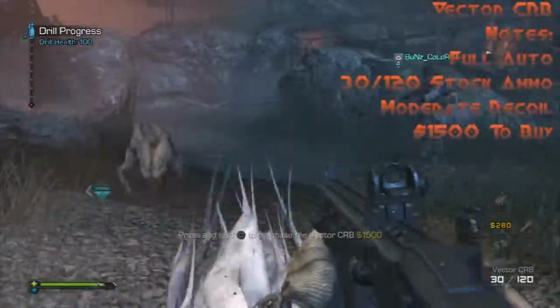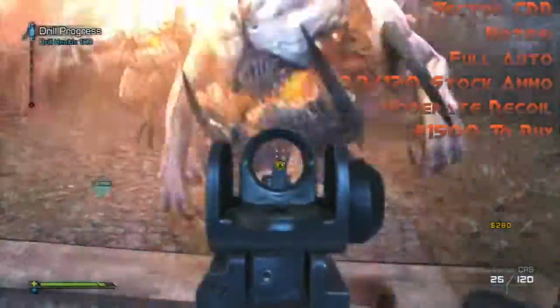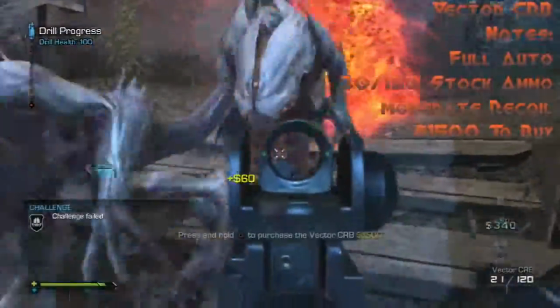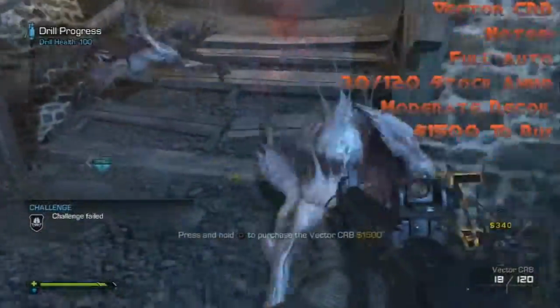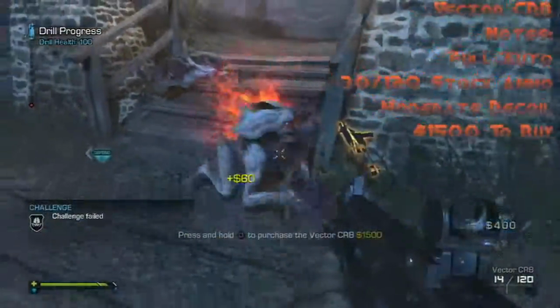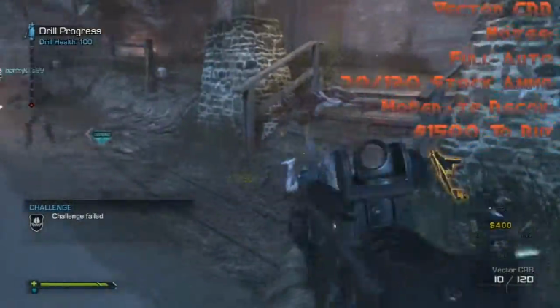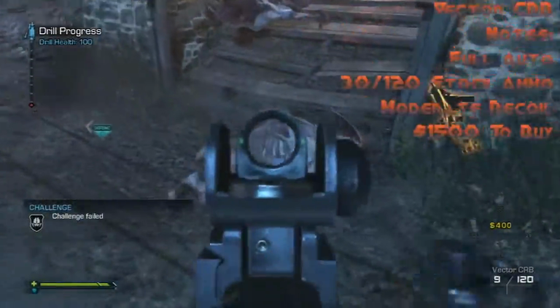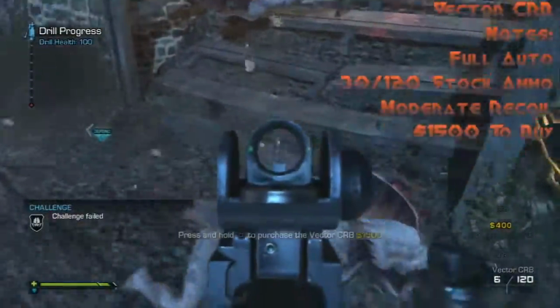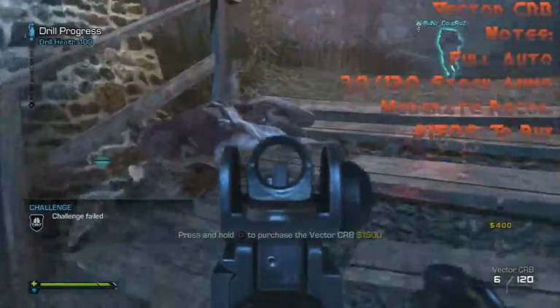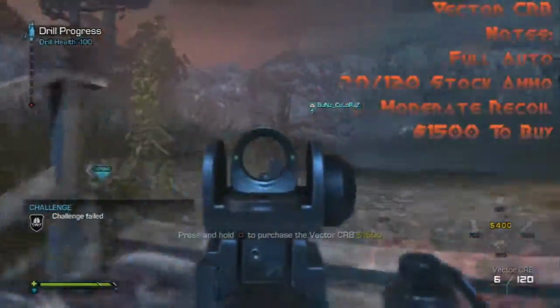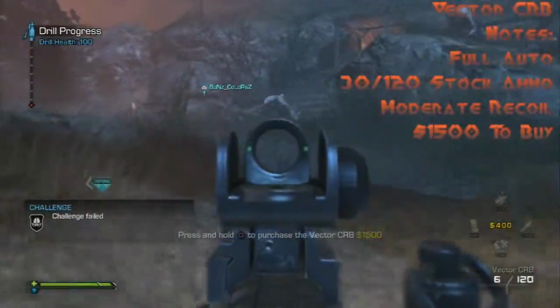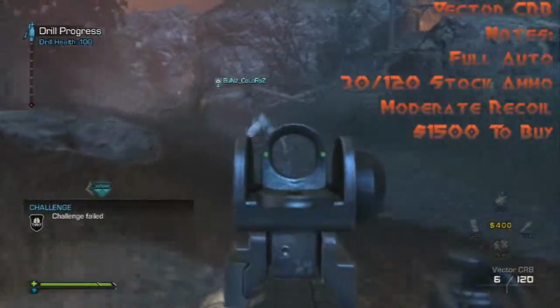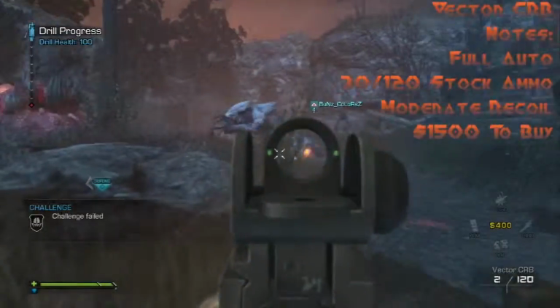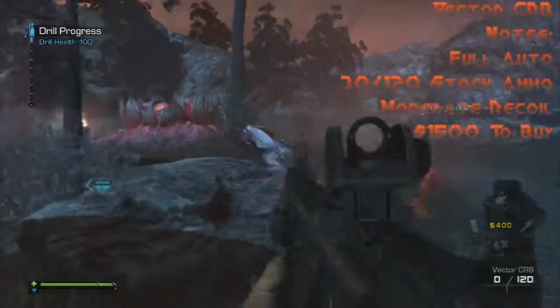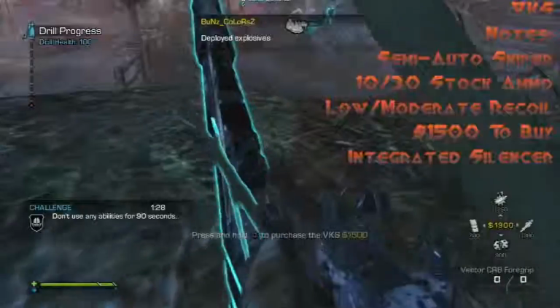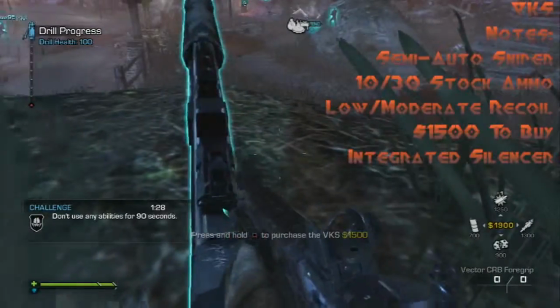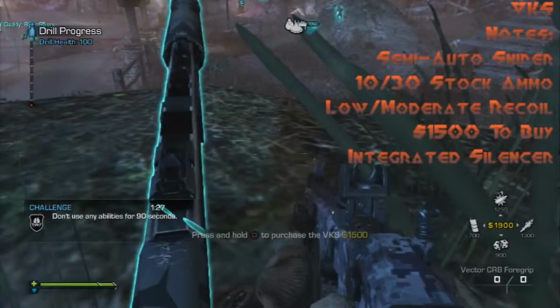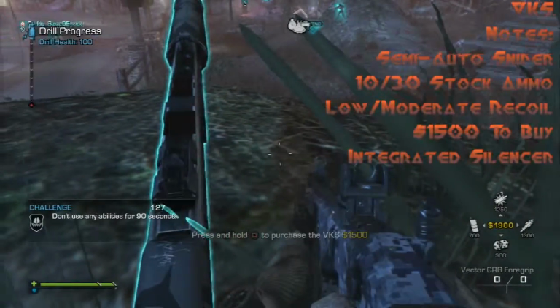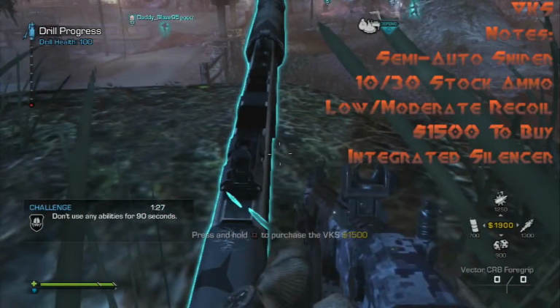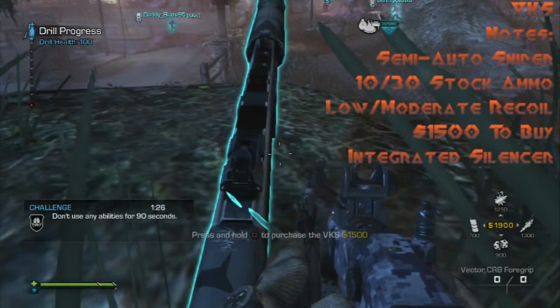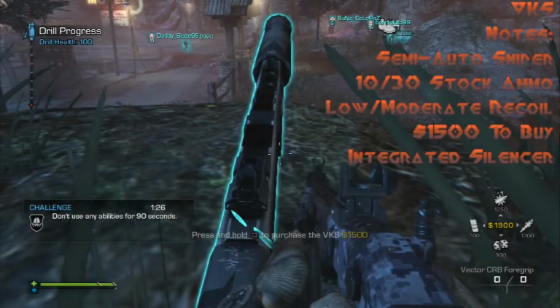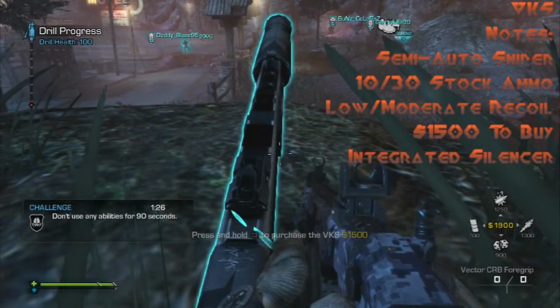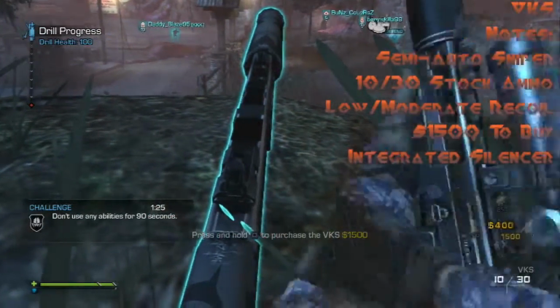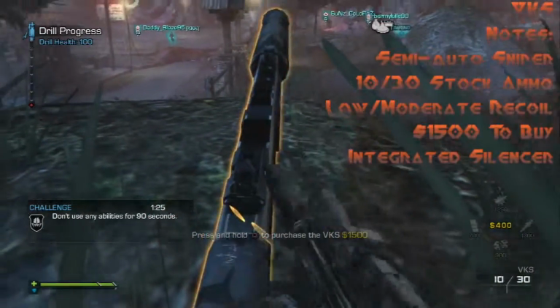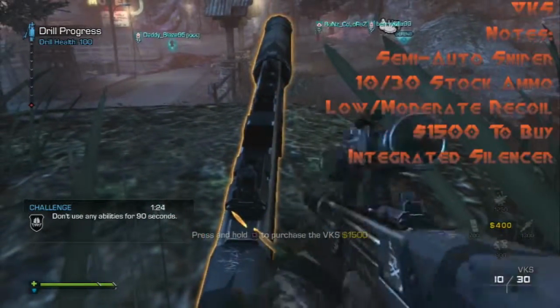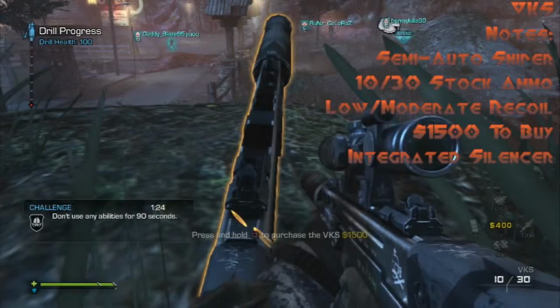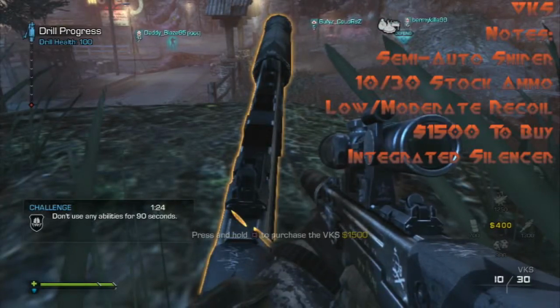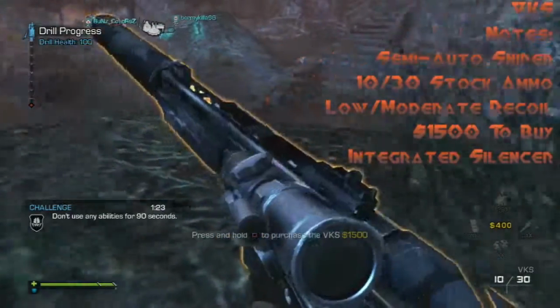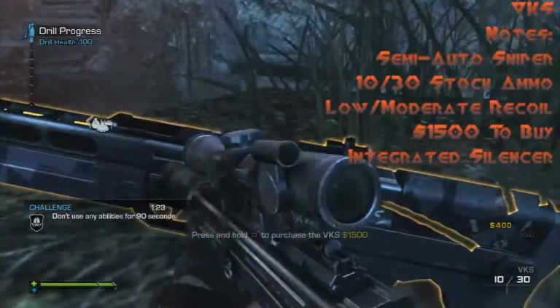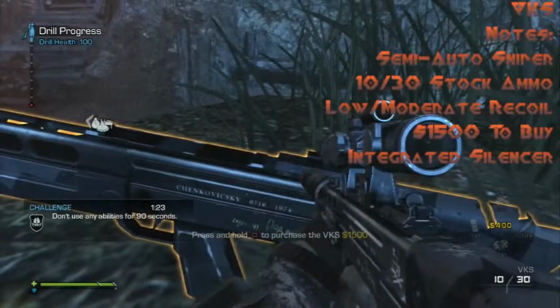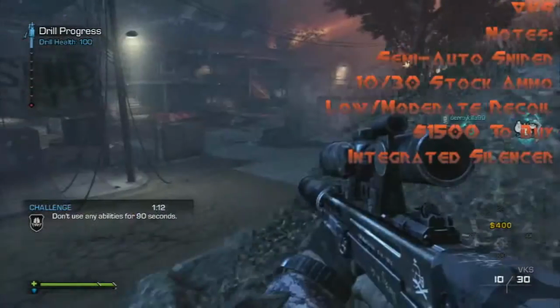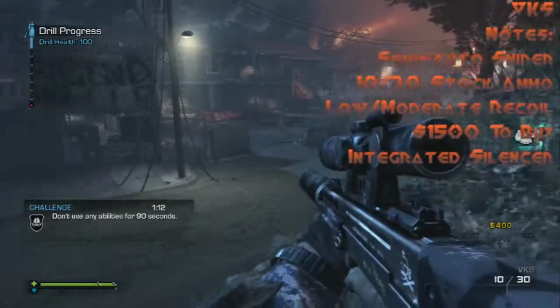Next we get the Vector CRB, a full auto SMG with 30 rounds per mag, 120 stock ammo. It's got a decent amount of recoil and is 1500 to buy, just like most of the other guns.